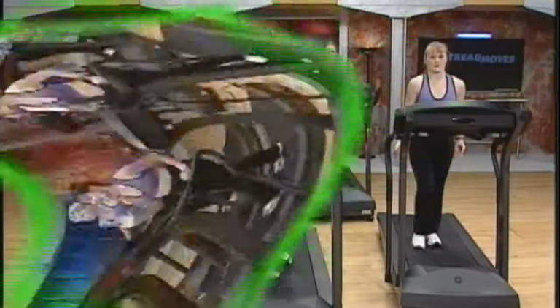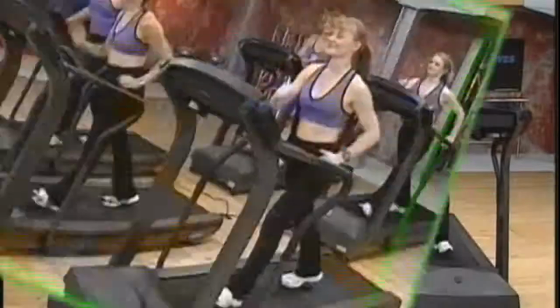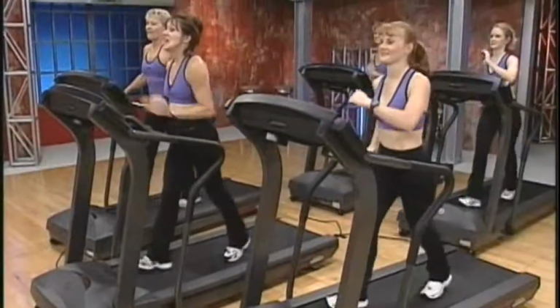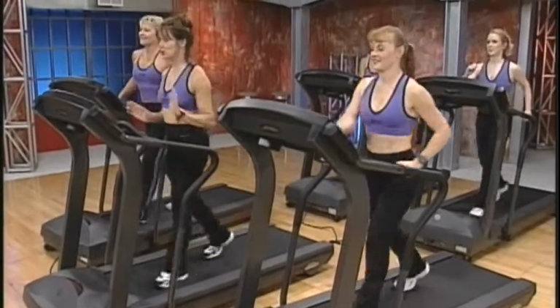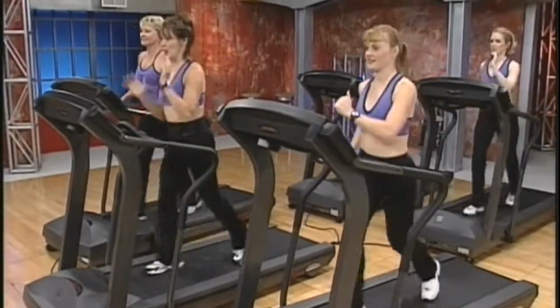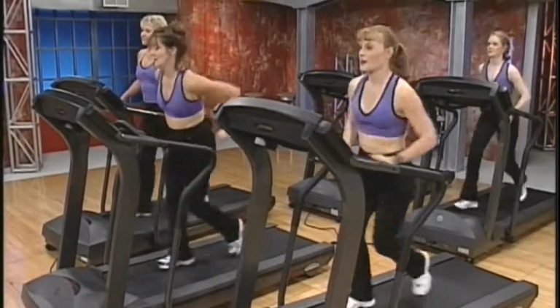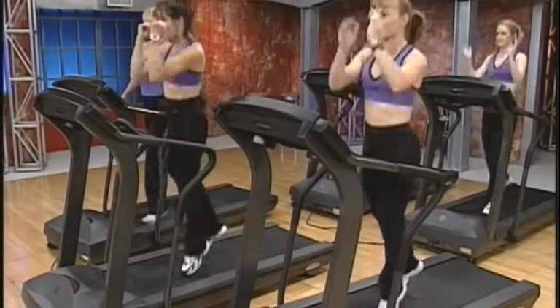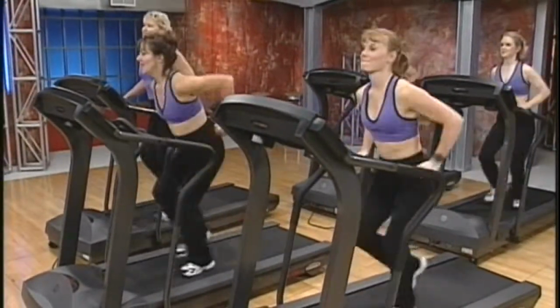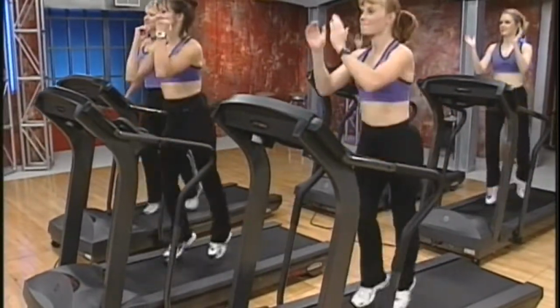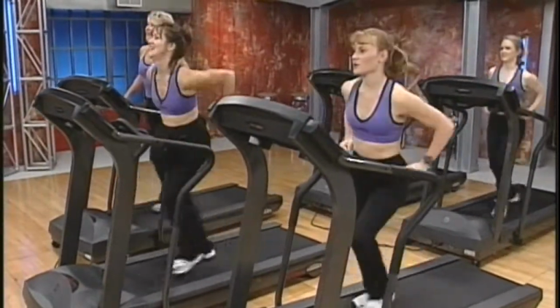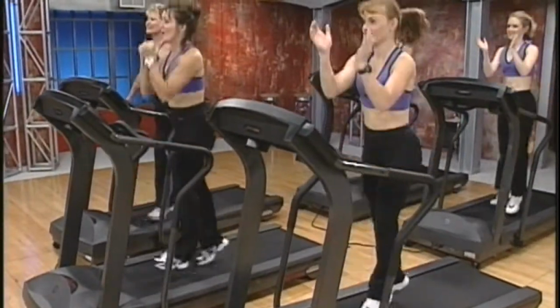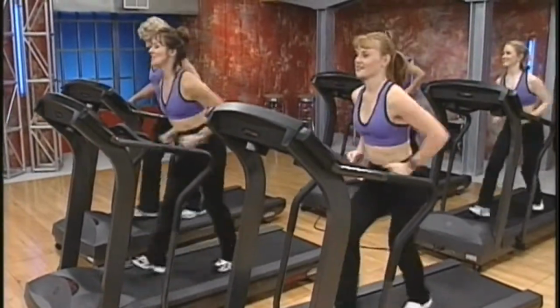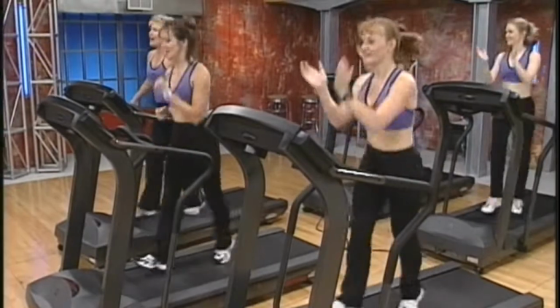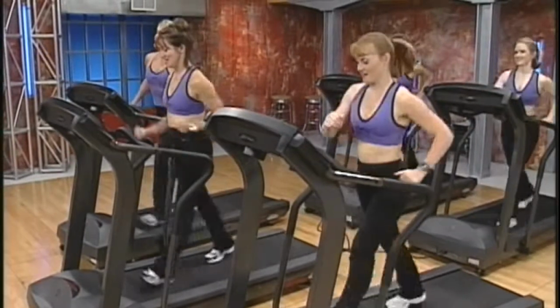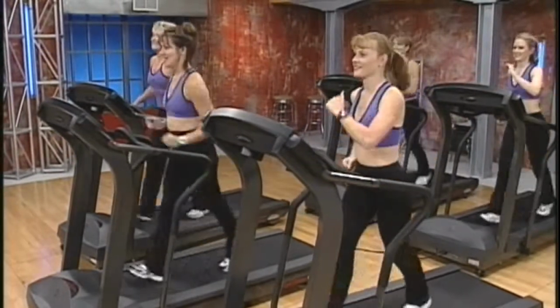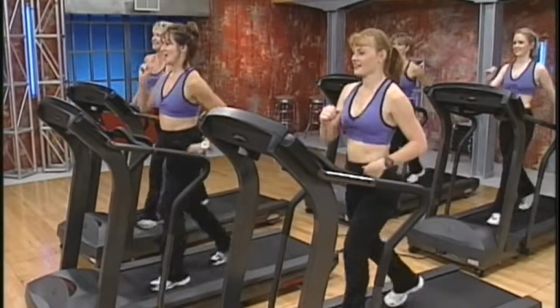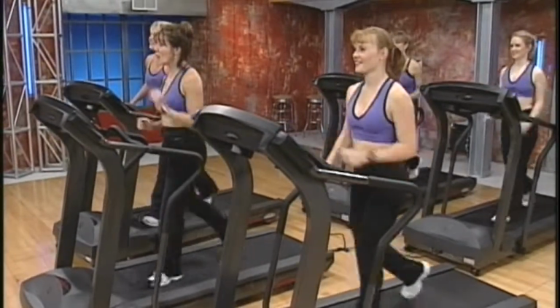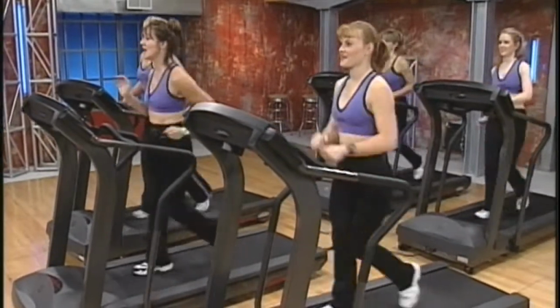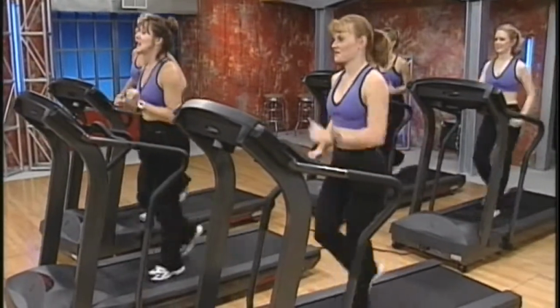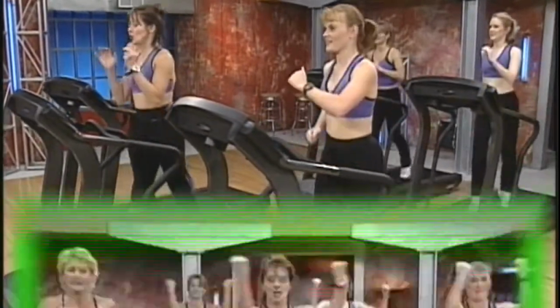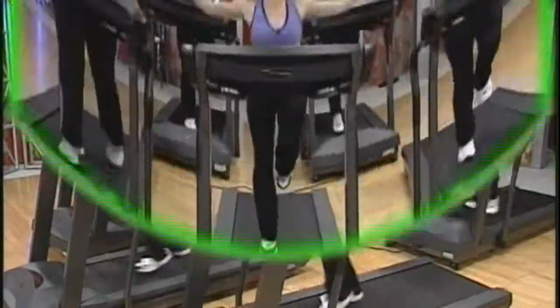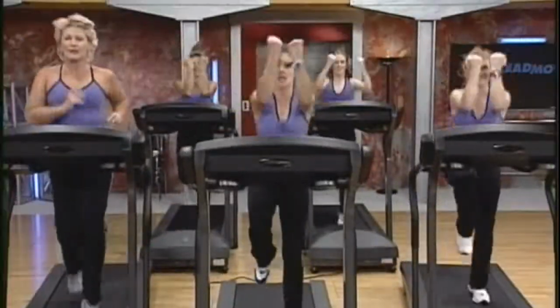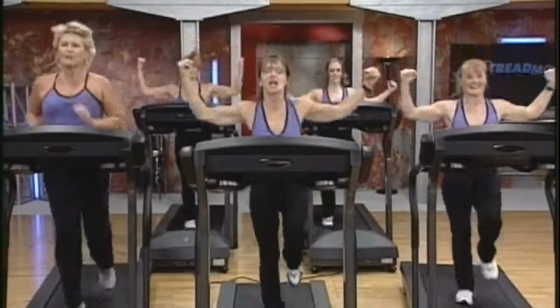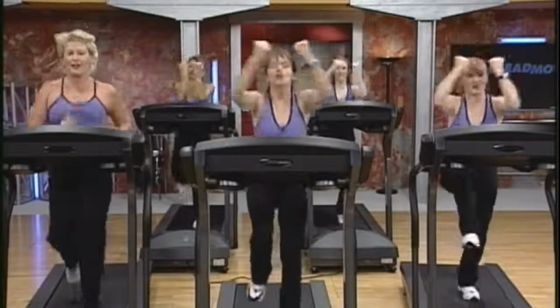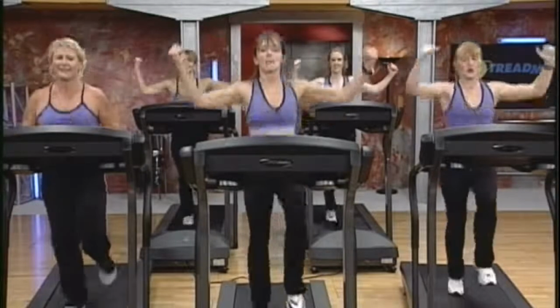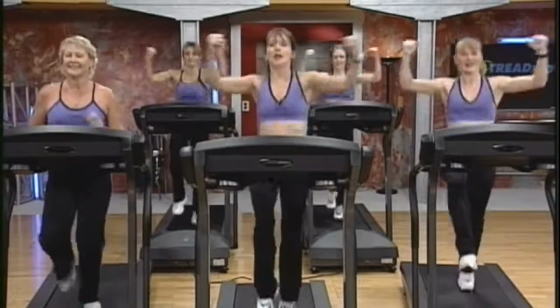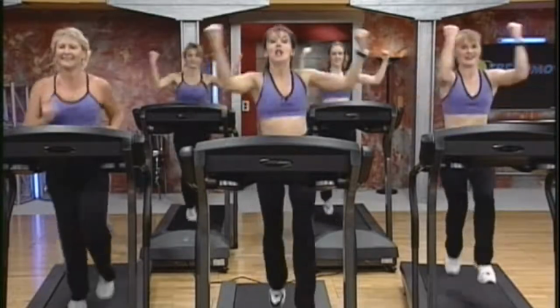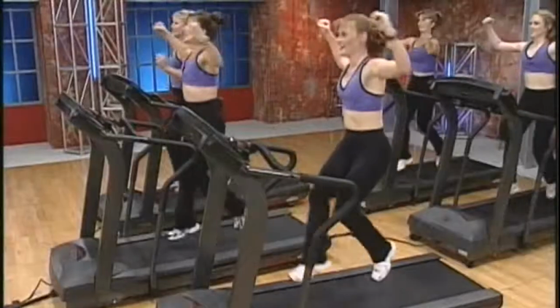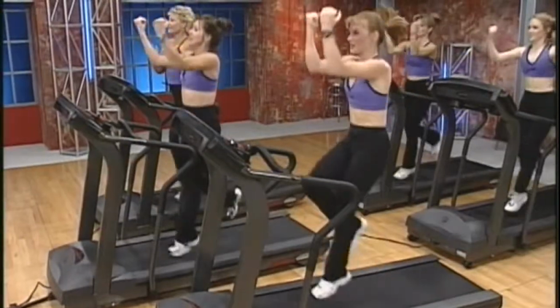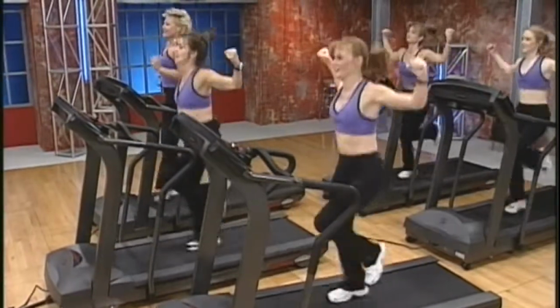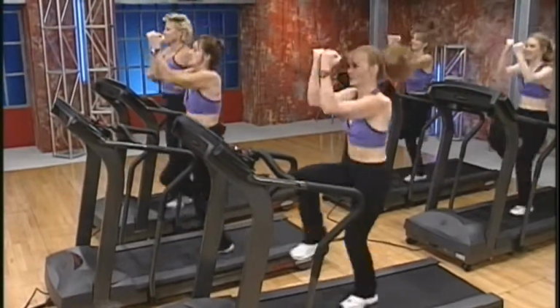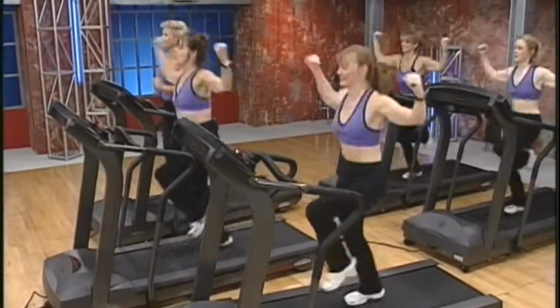After the warm-up, we'll perform eight interval combinations lasting two to three minutes each, where you'll be working in a moderate intensity aerobic zone. Each combination will contain a one-minute interval plyometric move, where you will work at maximum intensity.